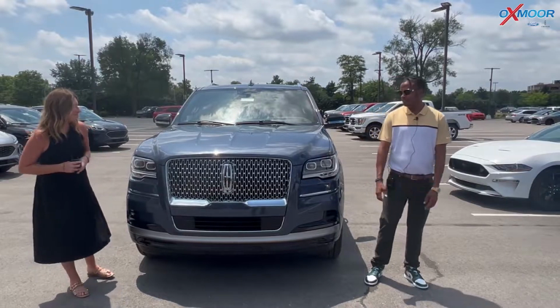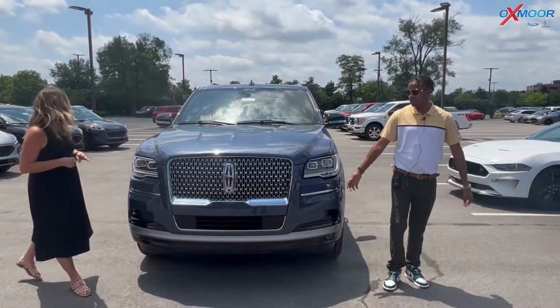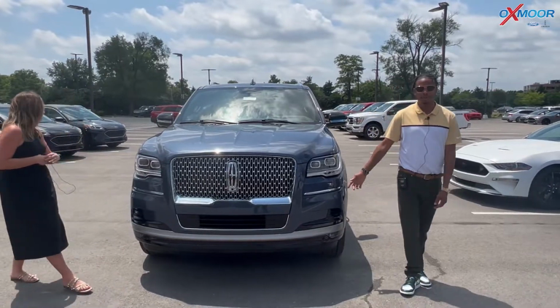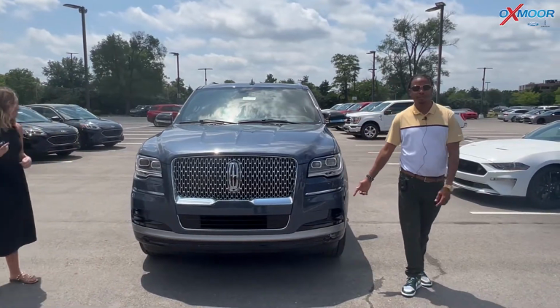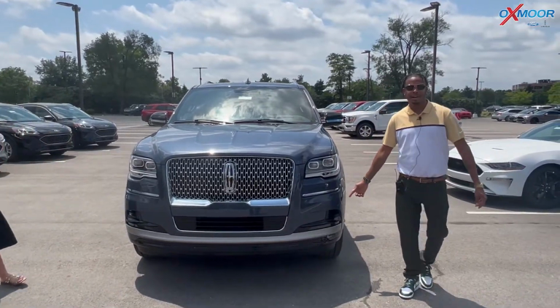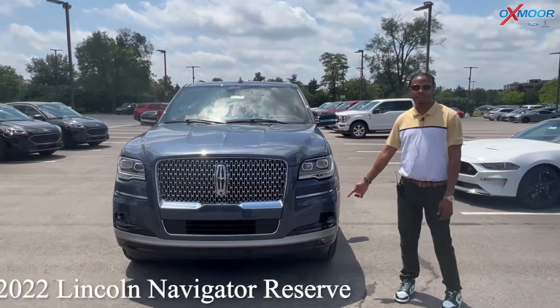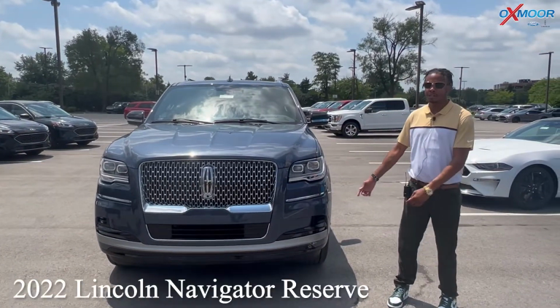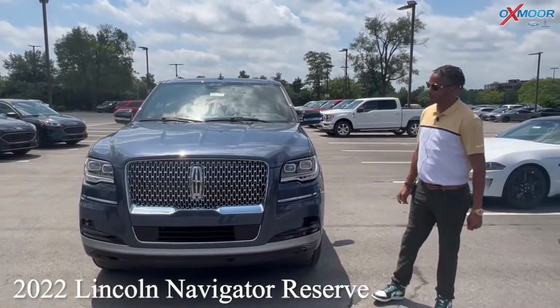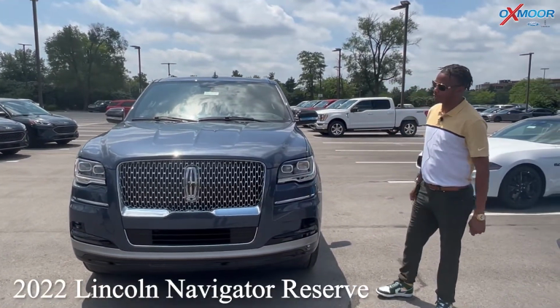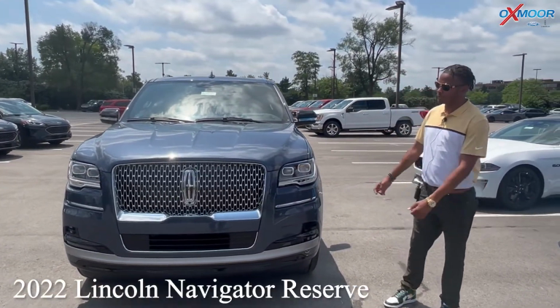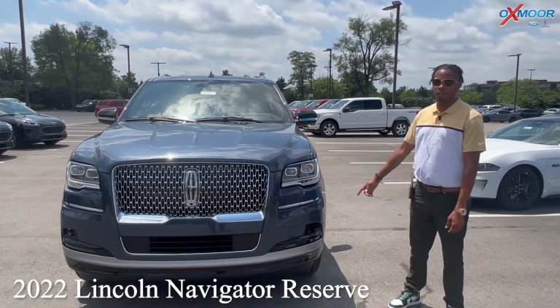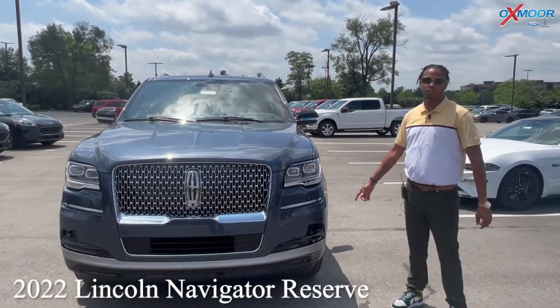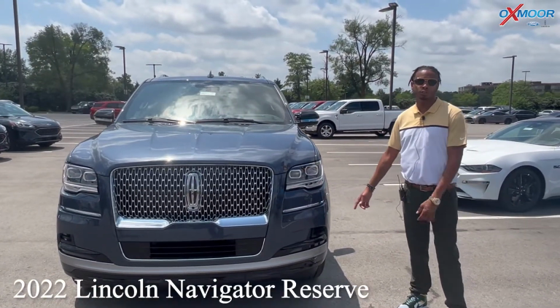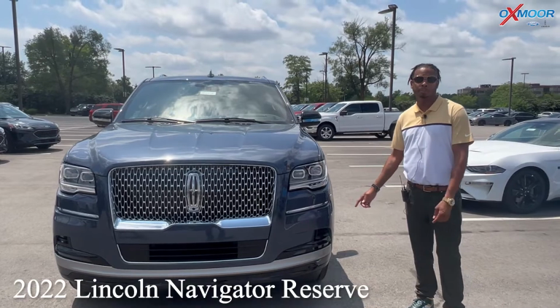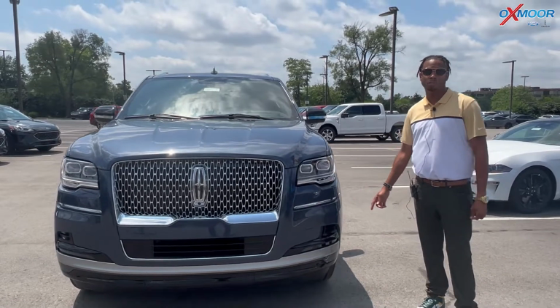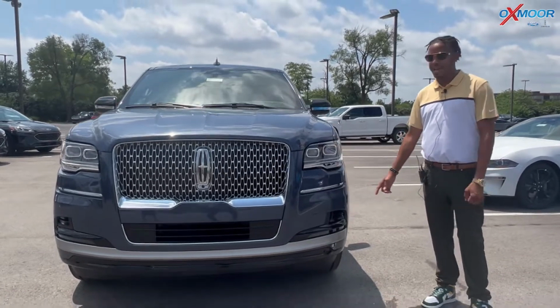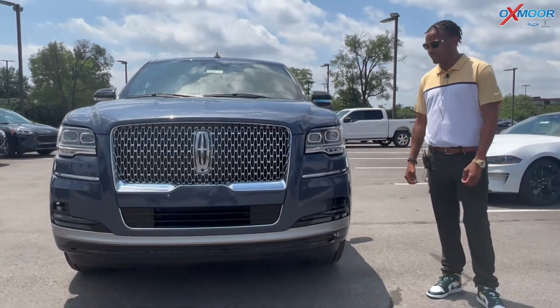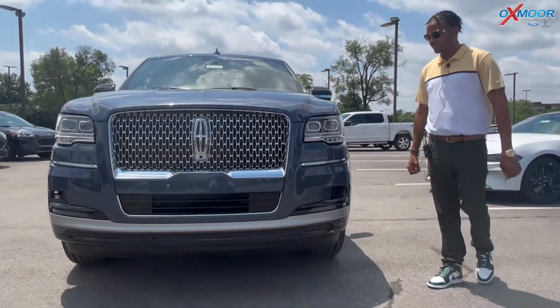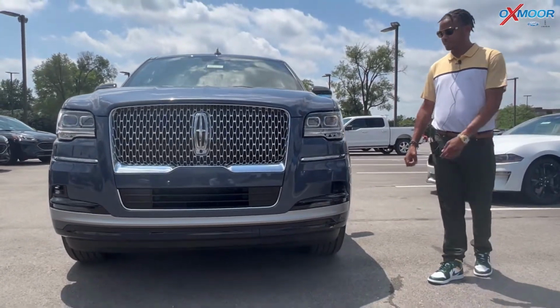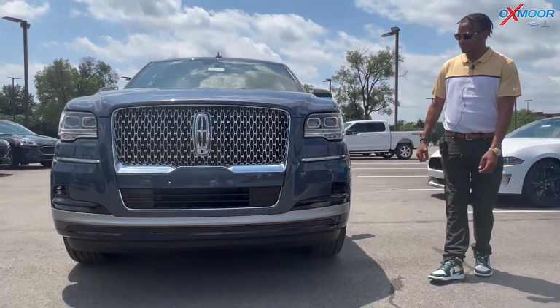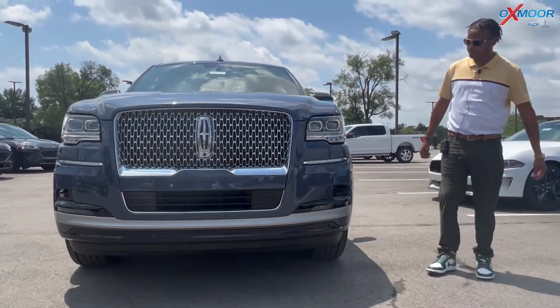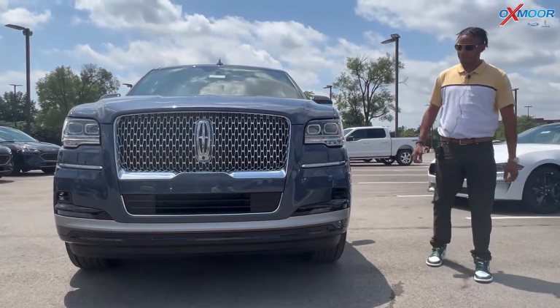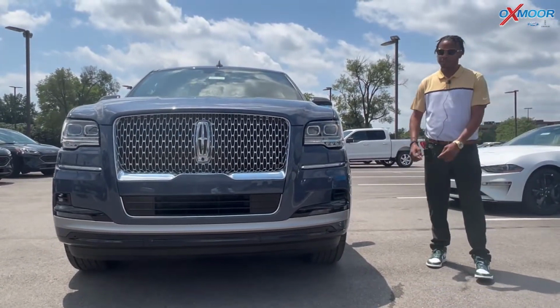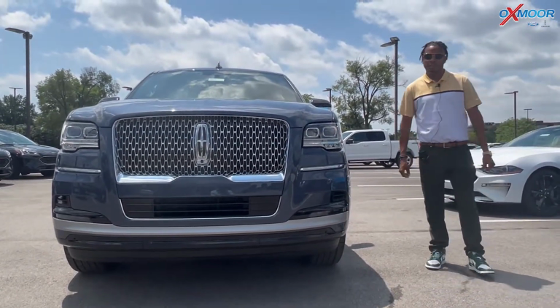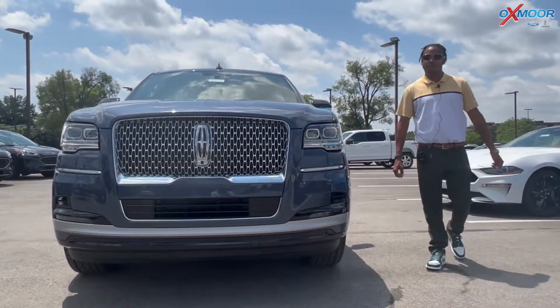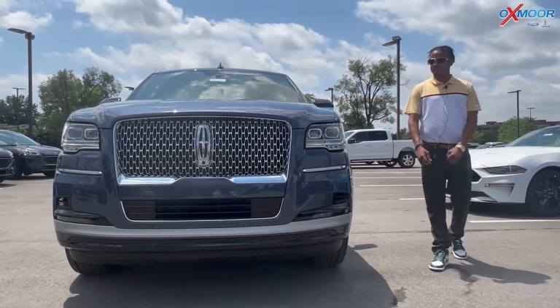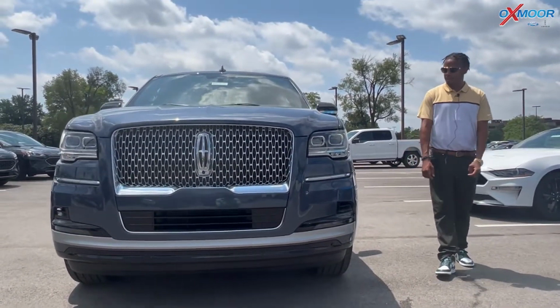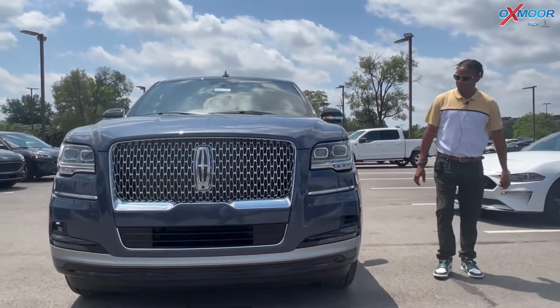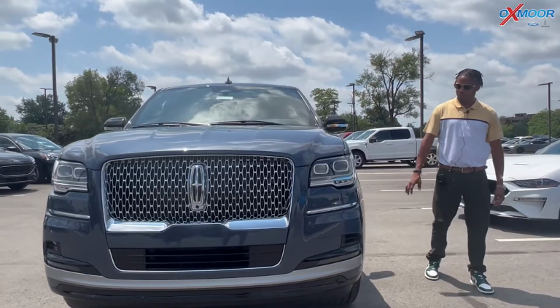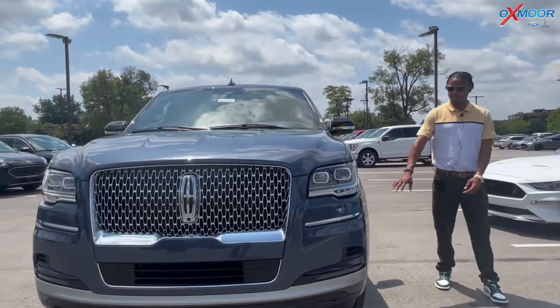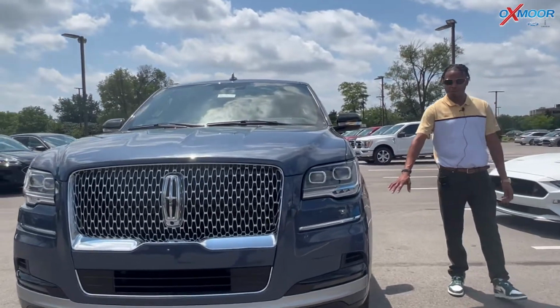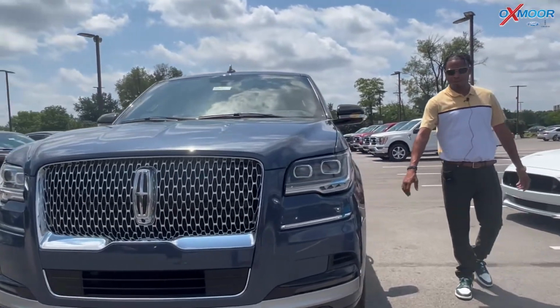This is the 2022 Lincoln Navigator Reserve. The color on this vehicle is ocean blue metallic. If you come over to the side, you'll have your 22-inch alloy wheels.